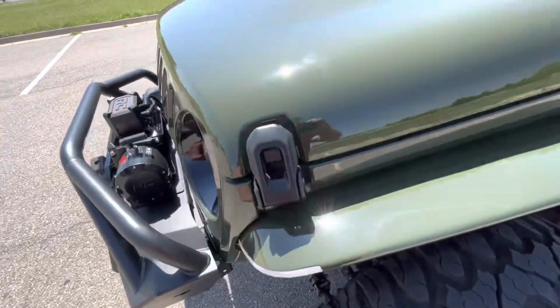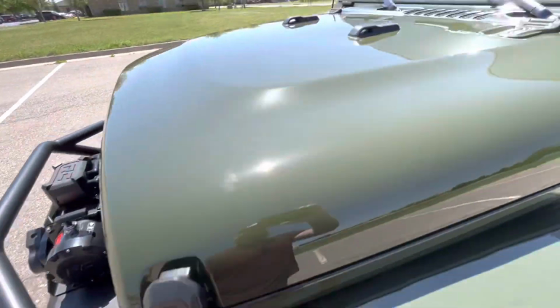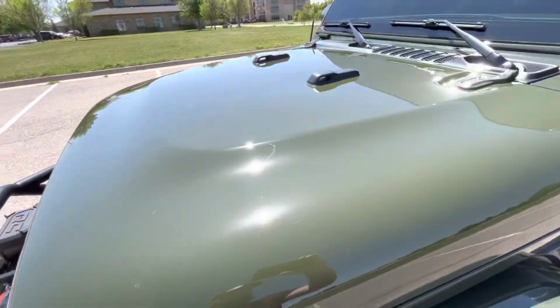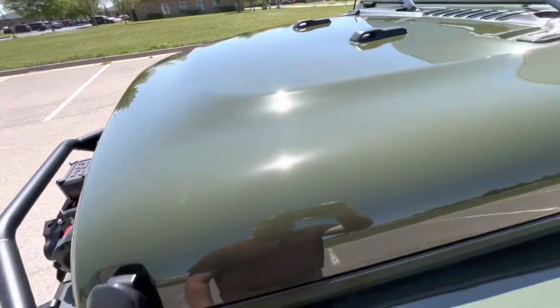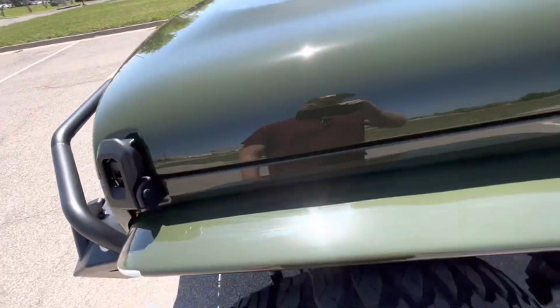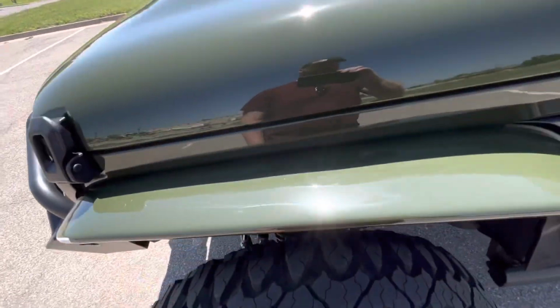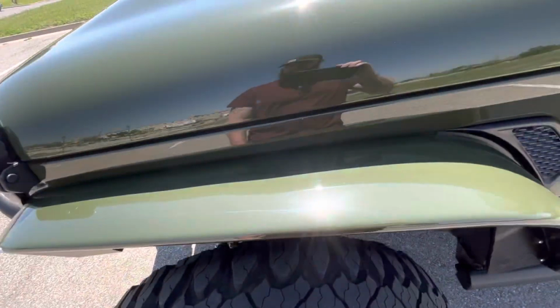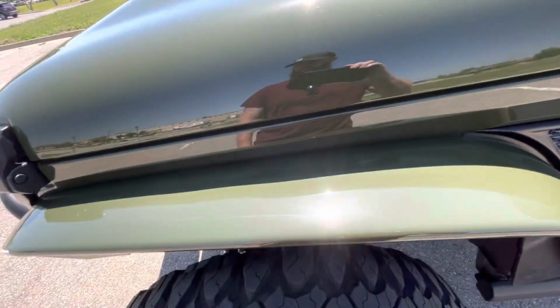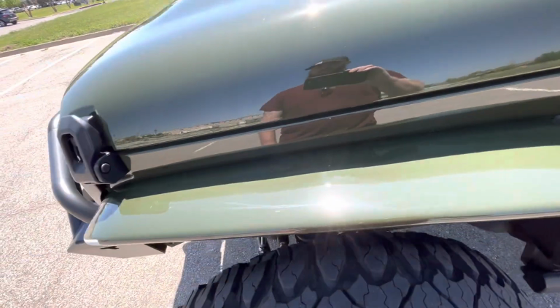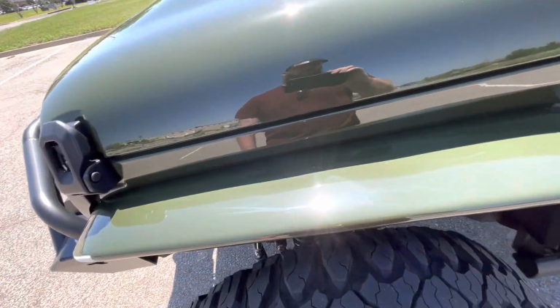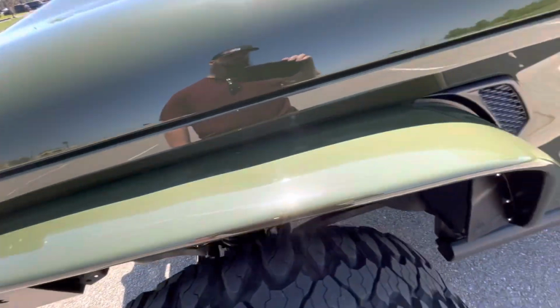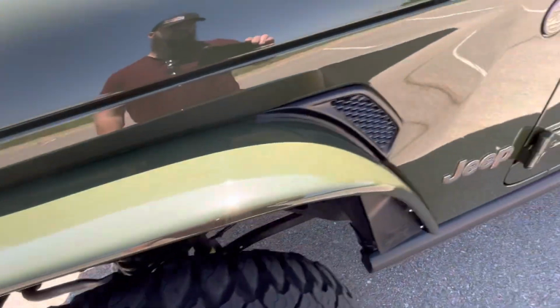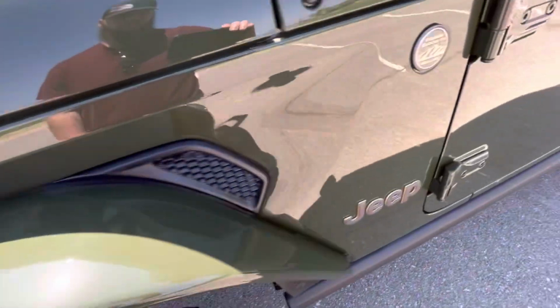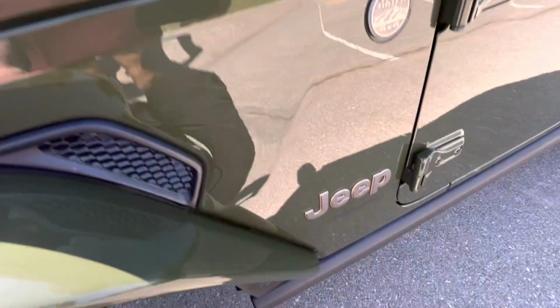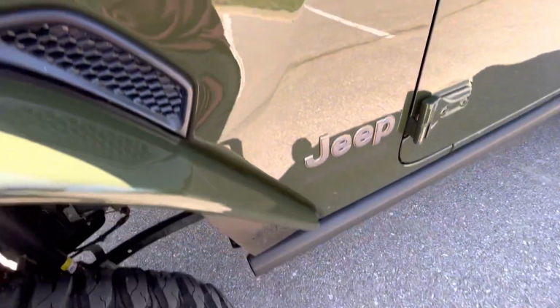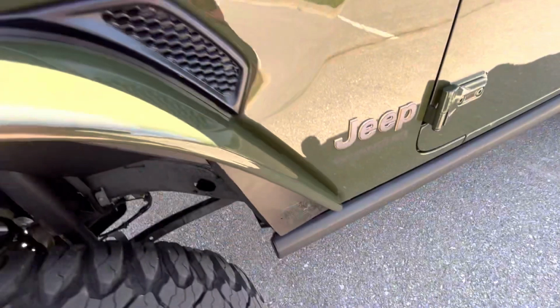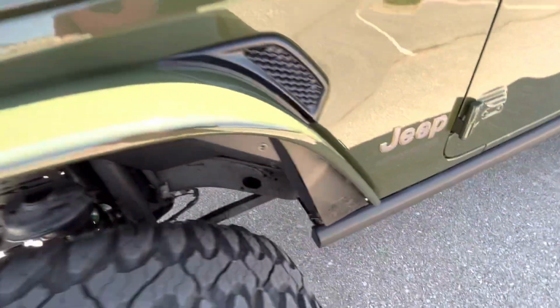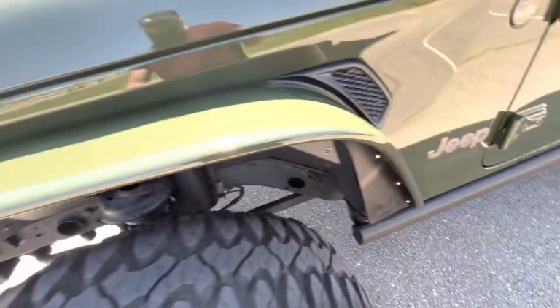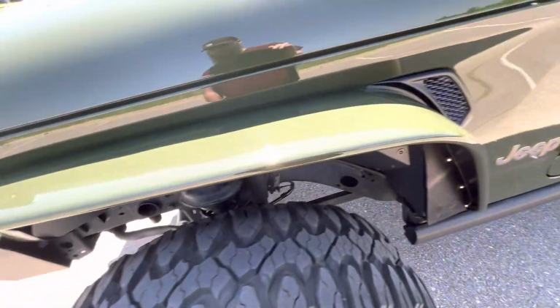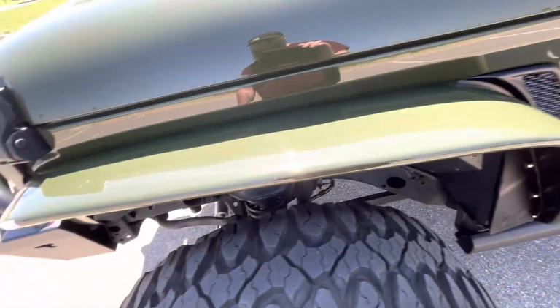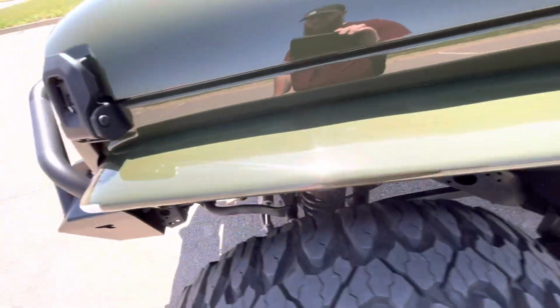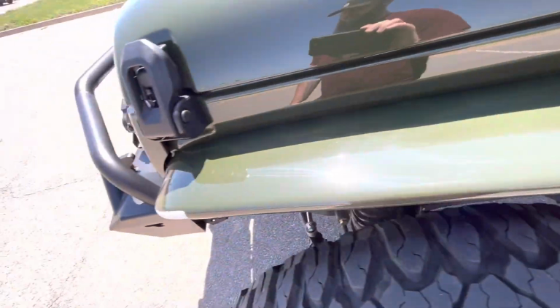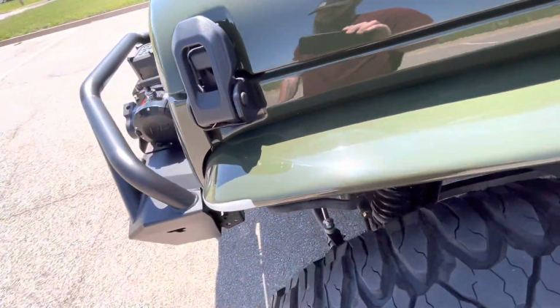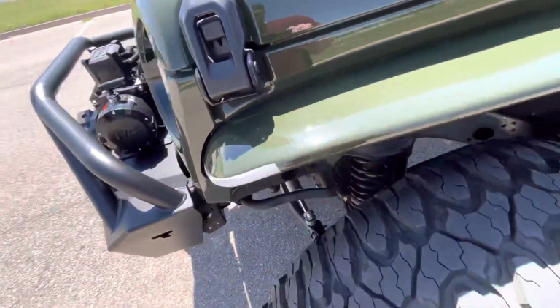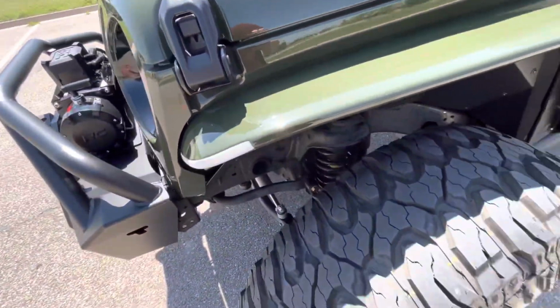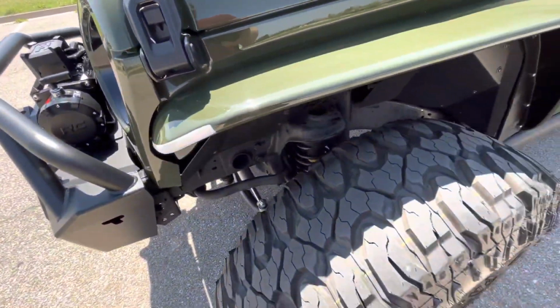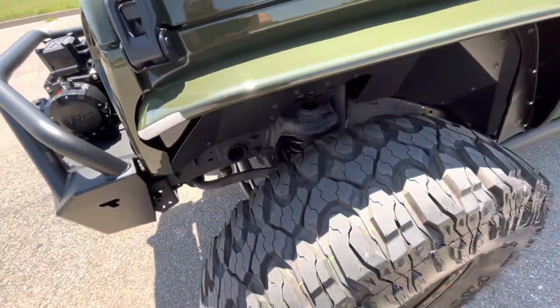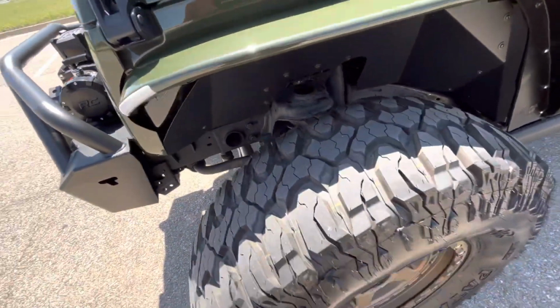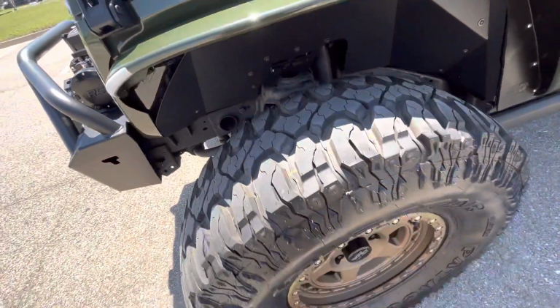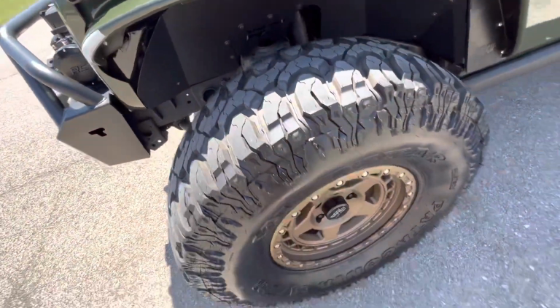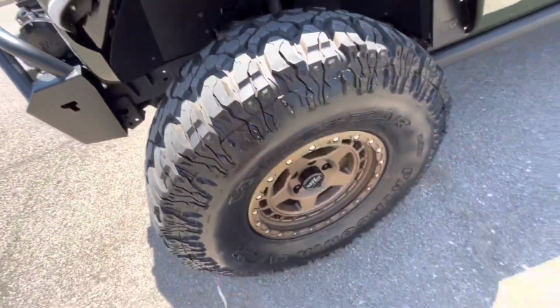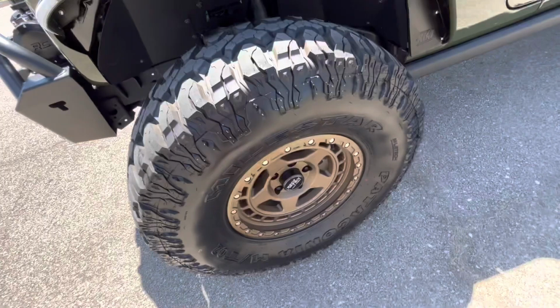All the powder coat on the front end looks really good — no chips, scratches, or scuffs on the front. Front driver's side fender area looks great, no chips or issues with anything.